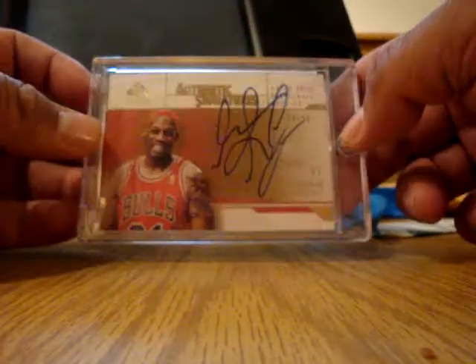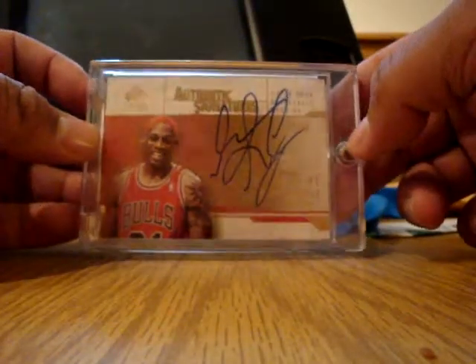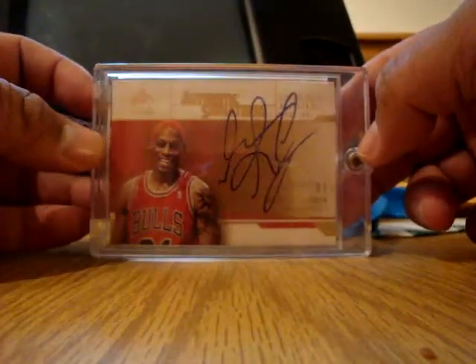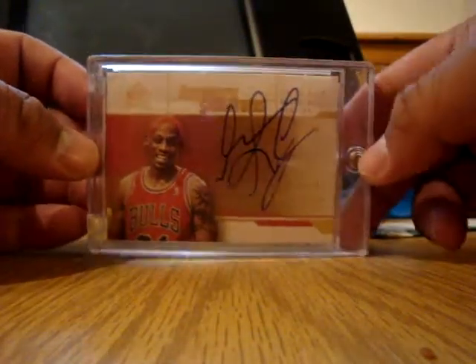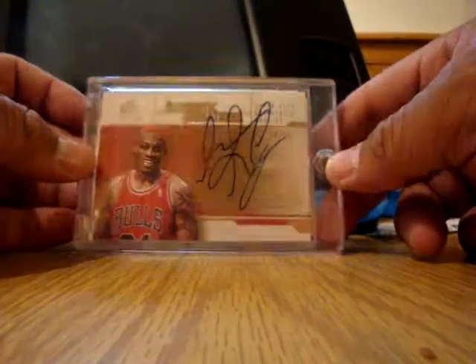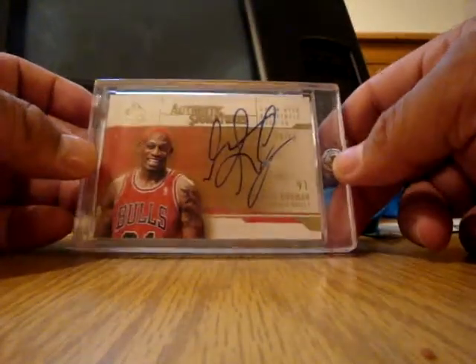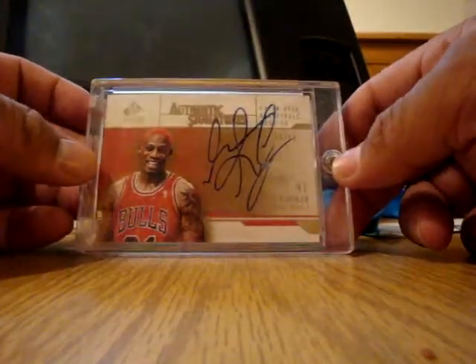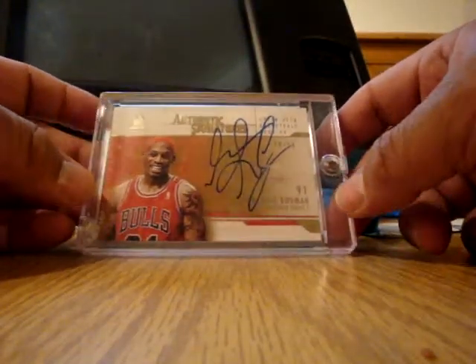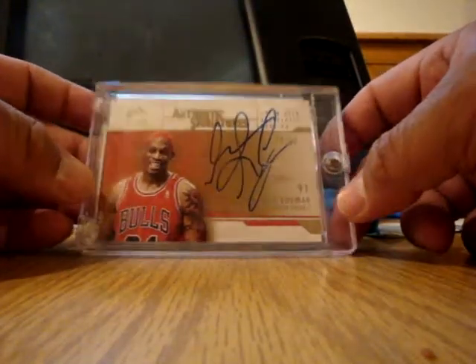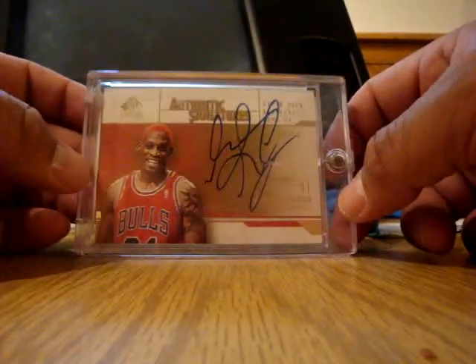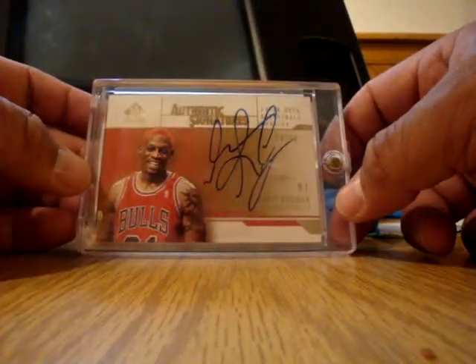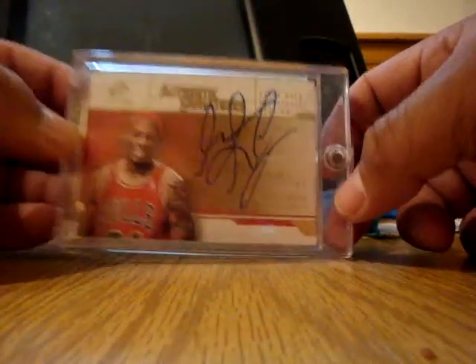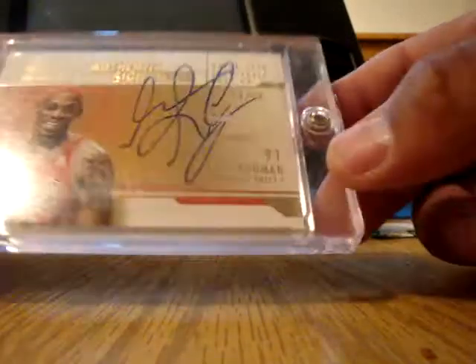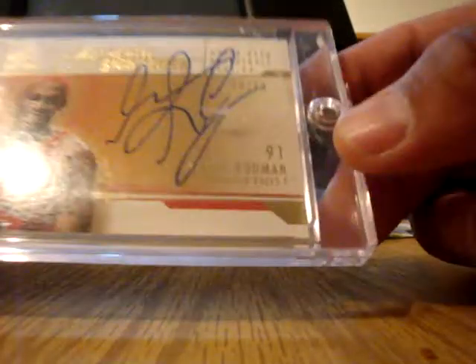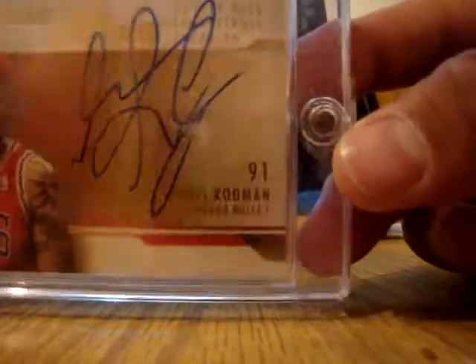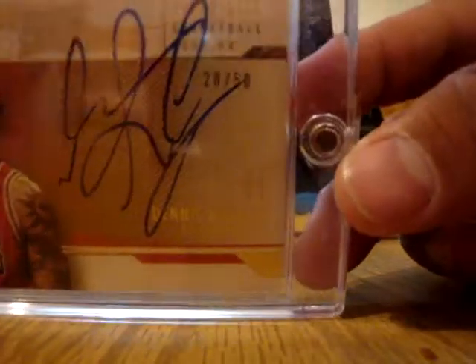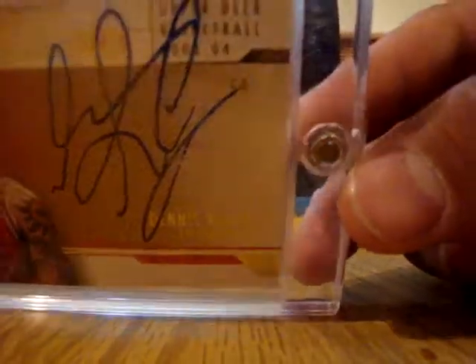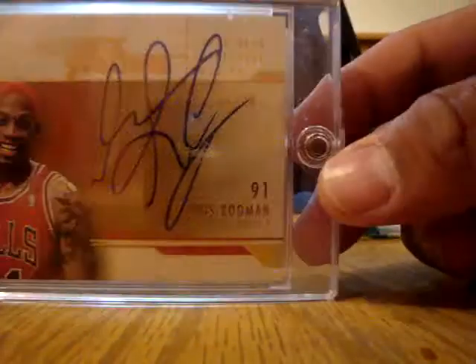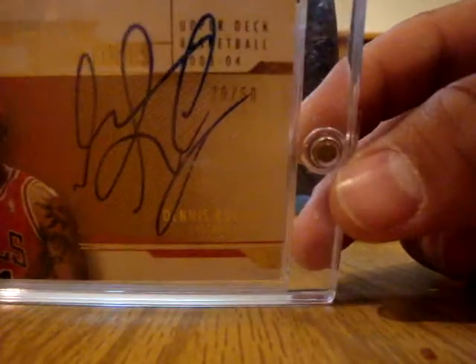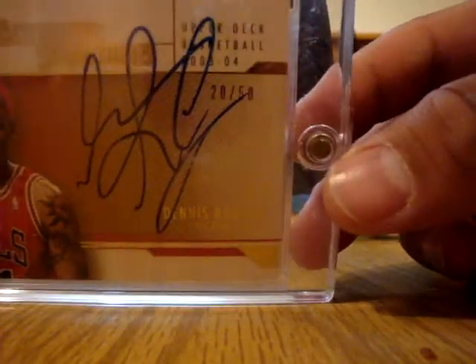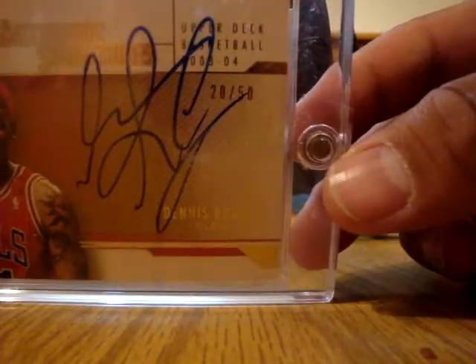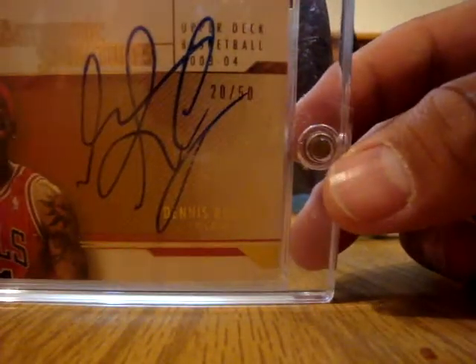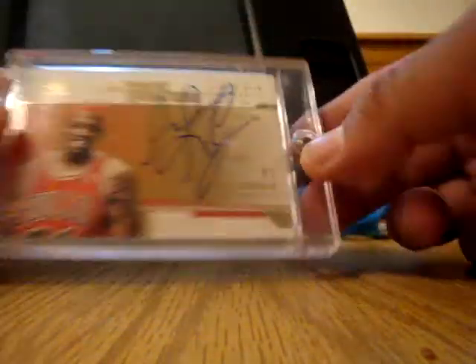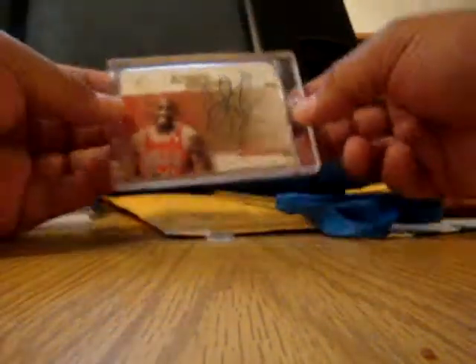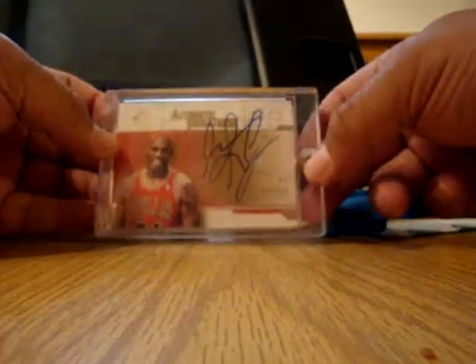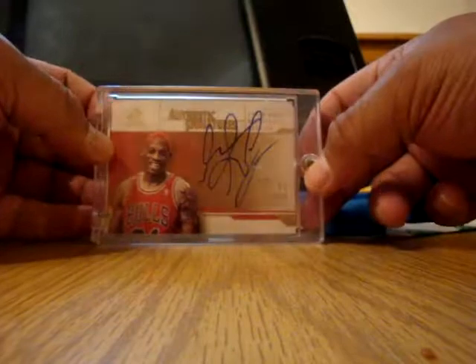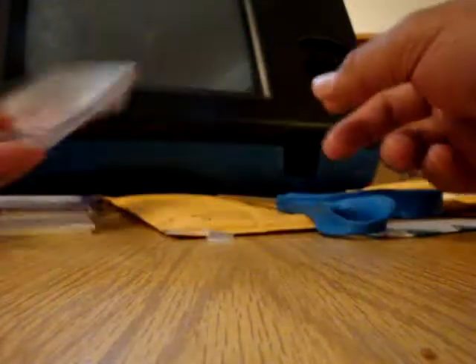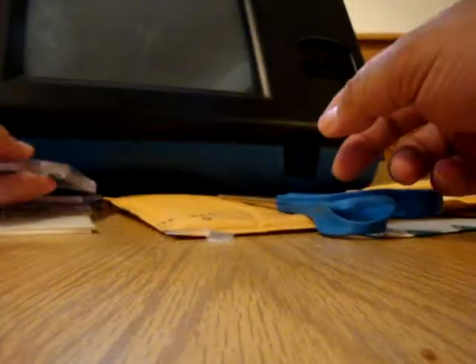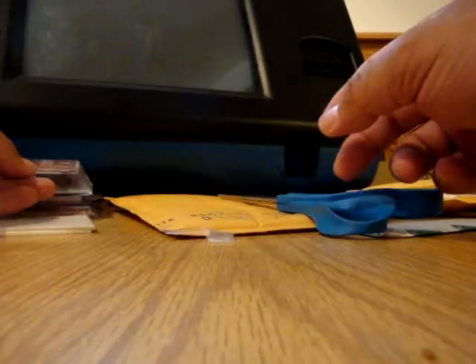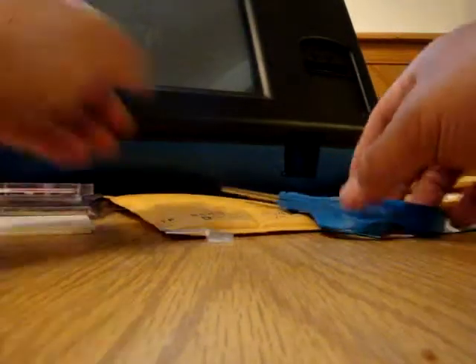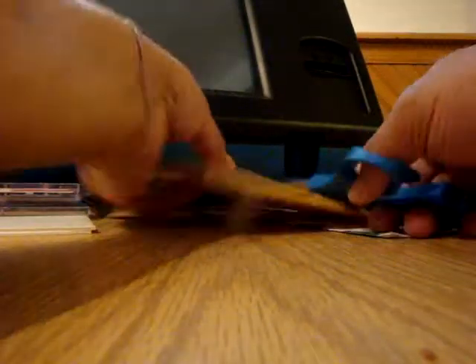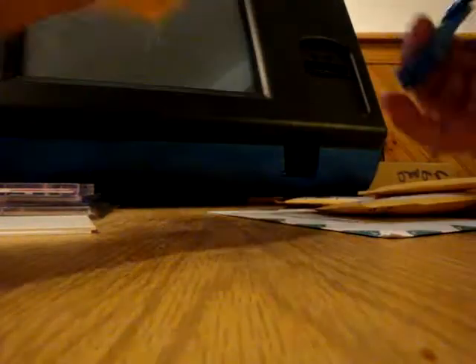SP Signatures — I have this card. This card is an on-card, really giant signature, but this is the gold version. This one's numbered 250, so technically I didn't have that one.